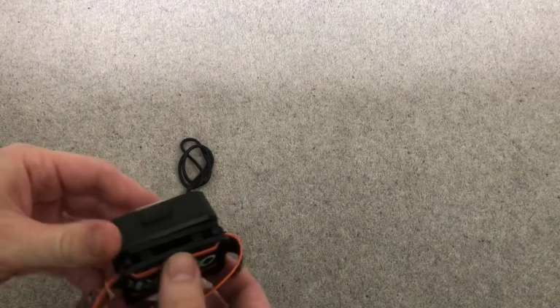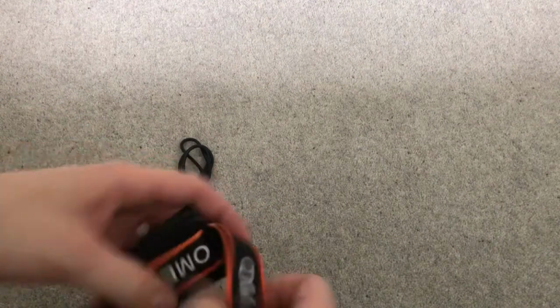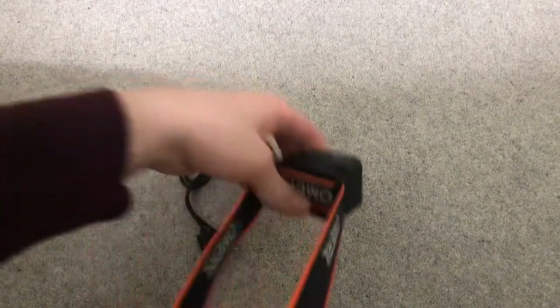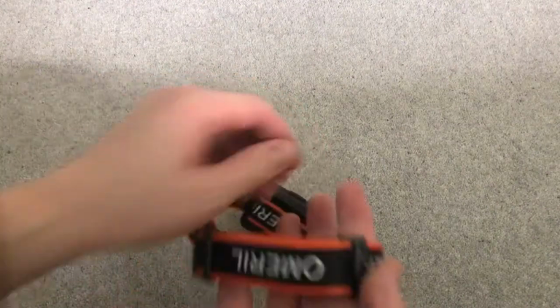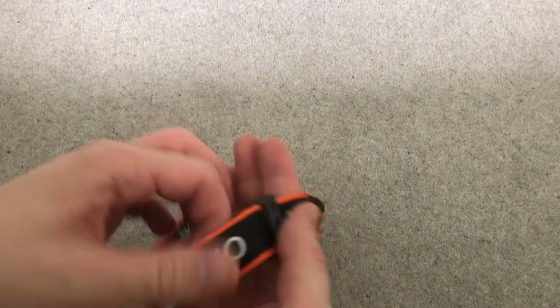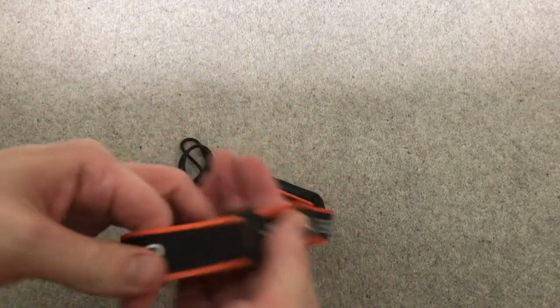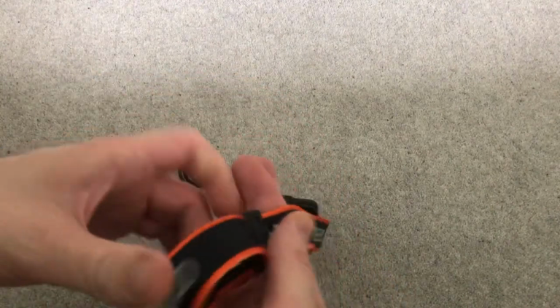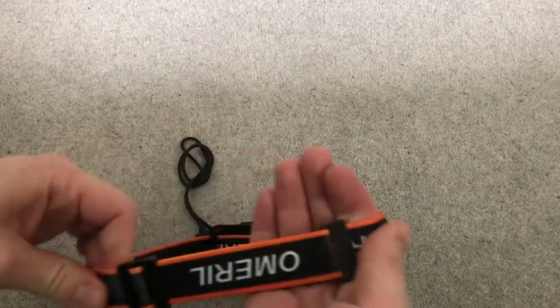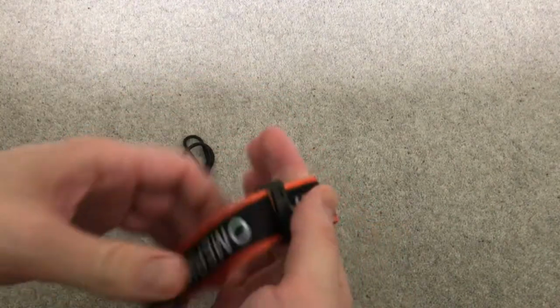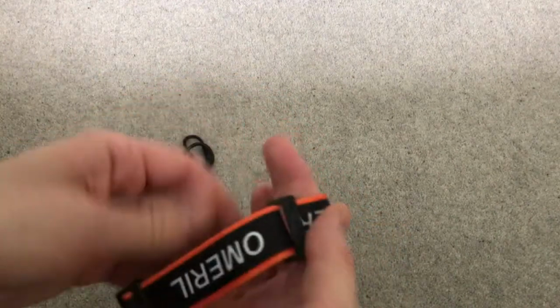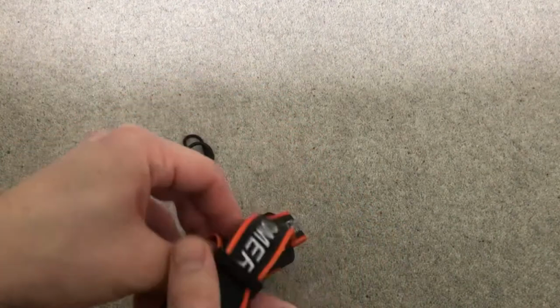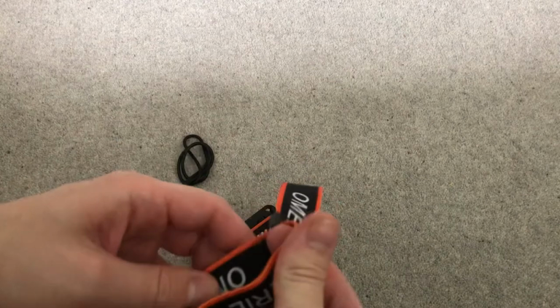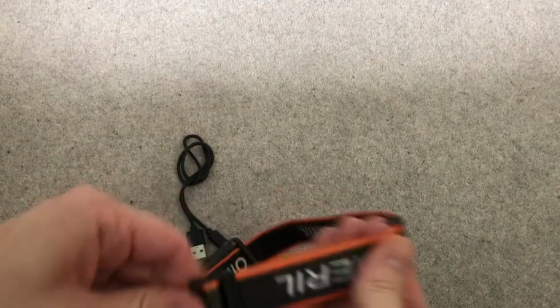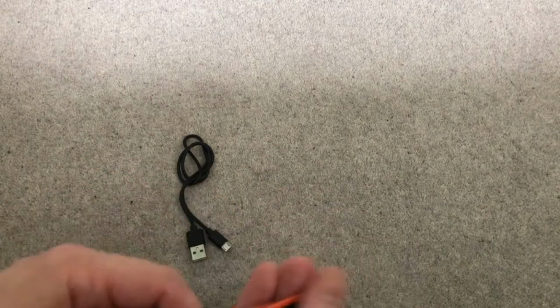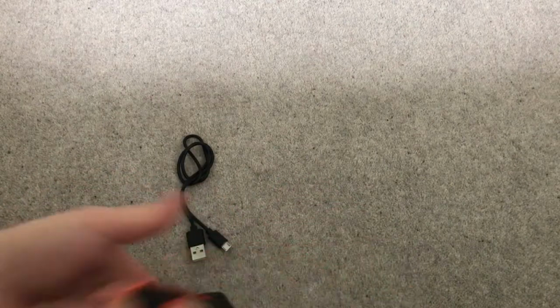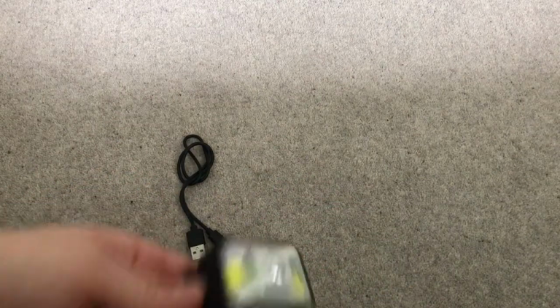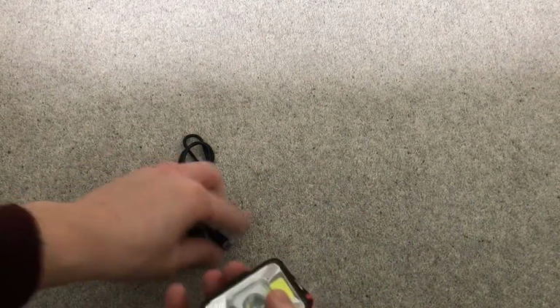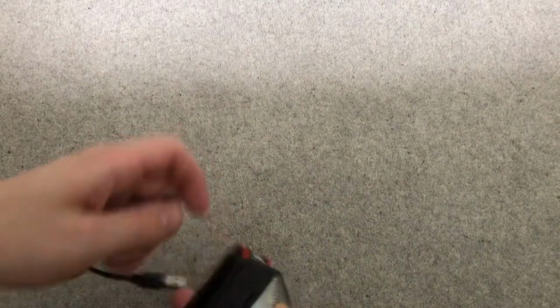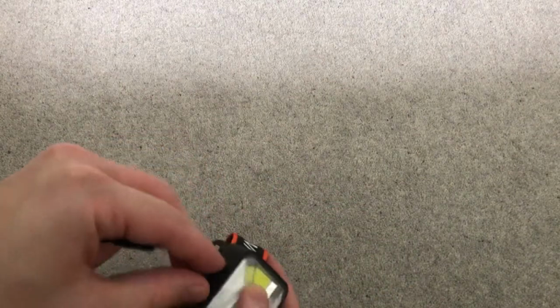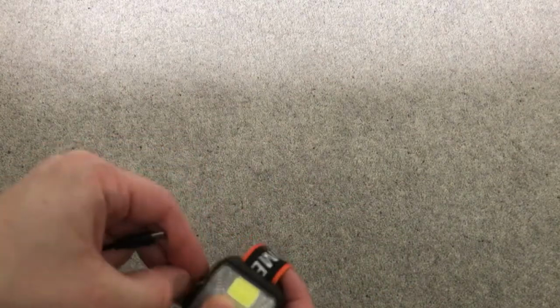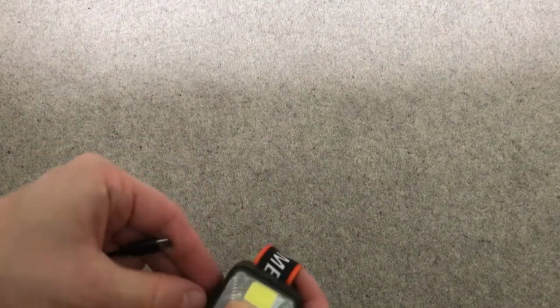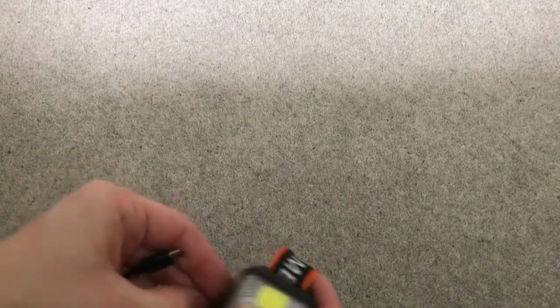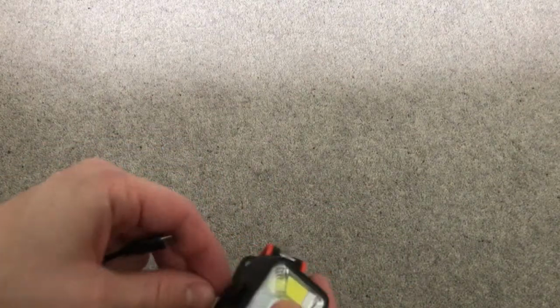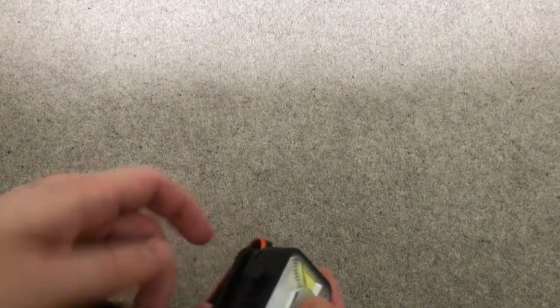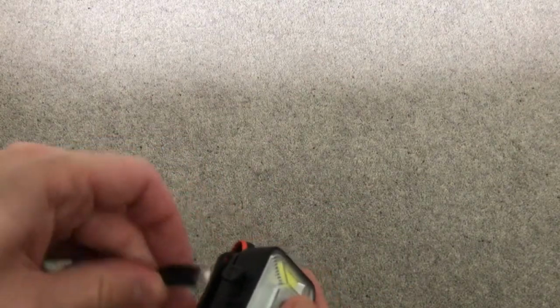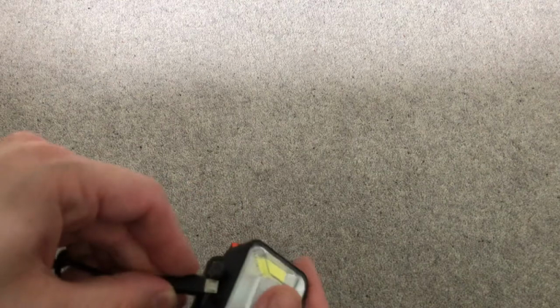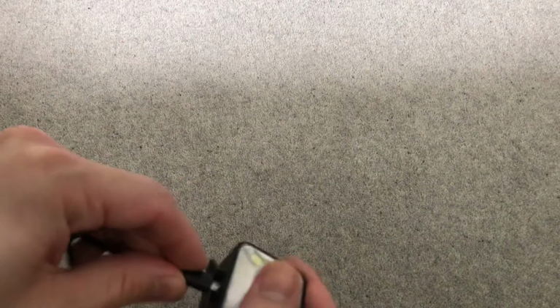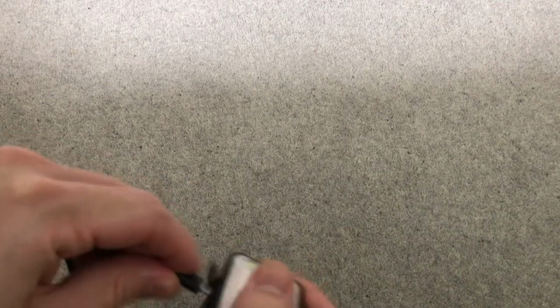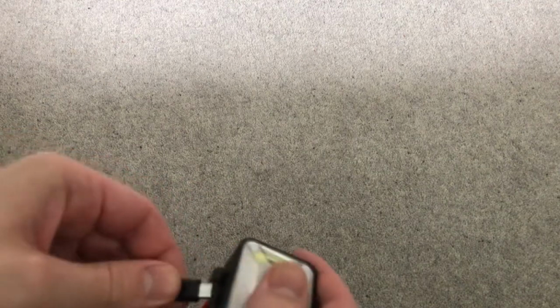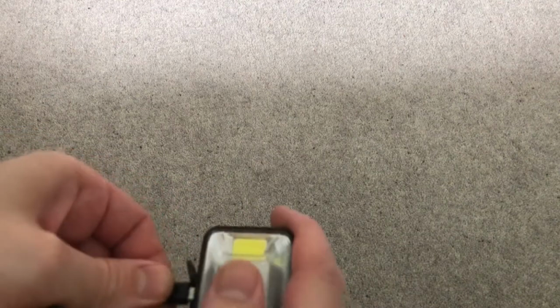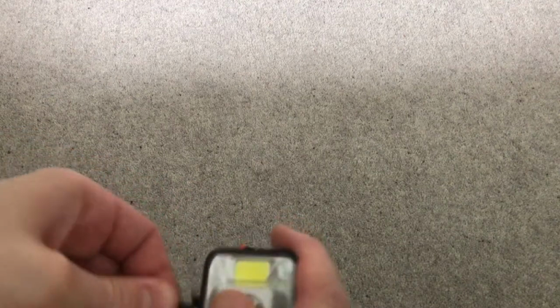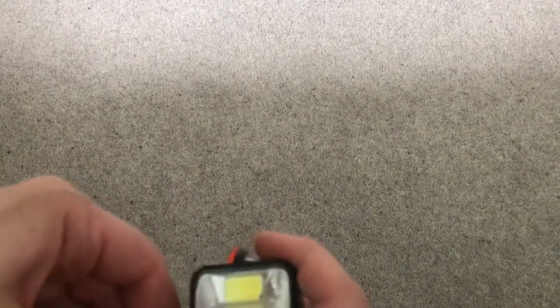Really good, really nice adjustable head strap — fits perfectly, tighten it, loosen it. It comes with a nice charger. Charge it overnight.